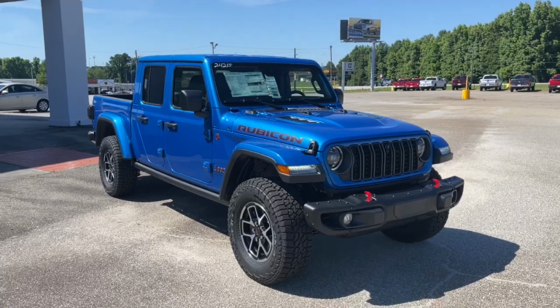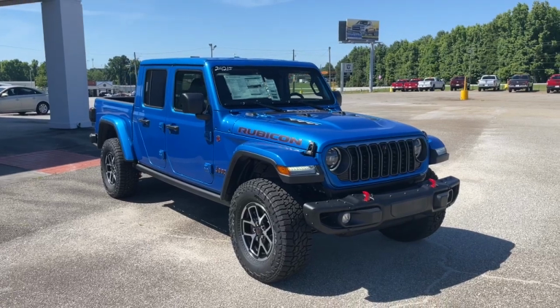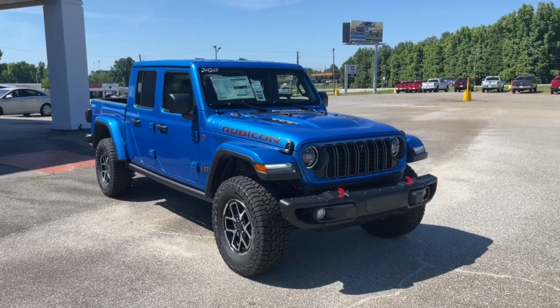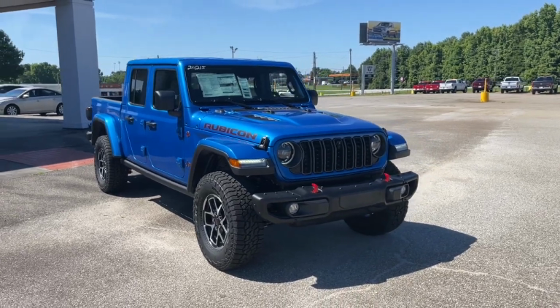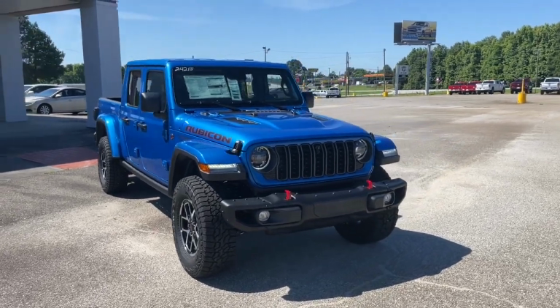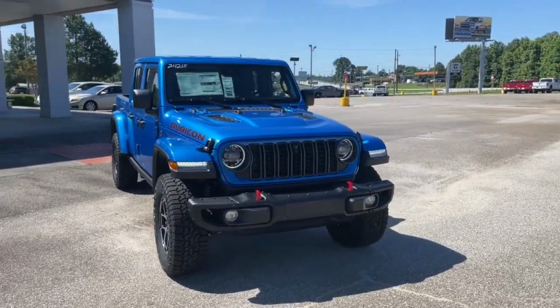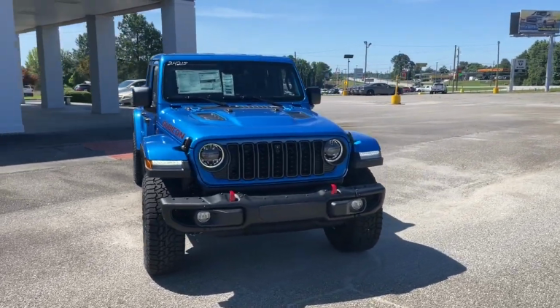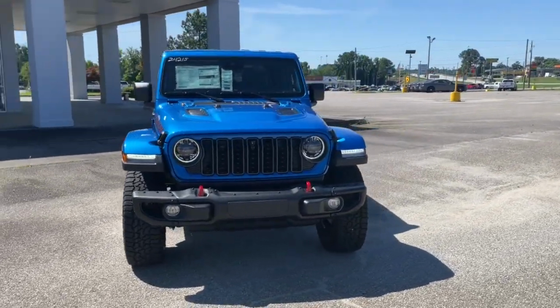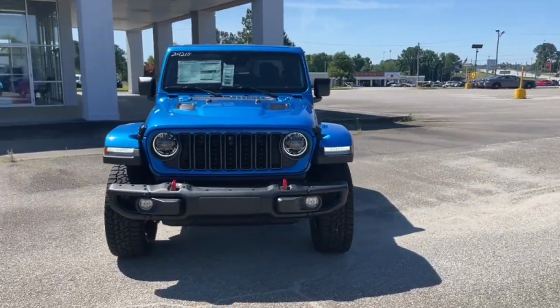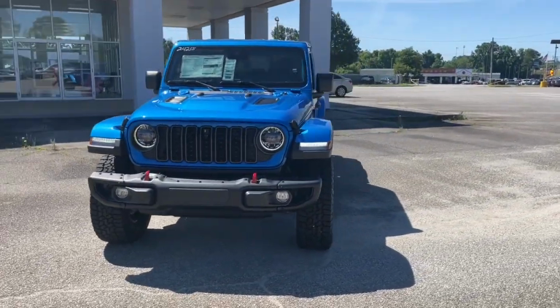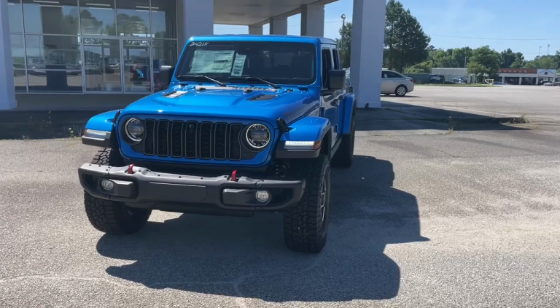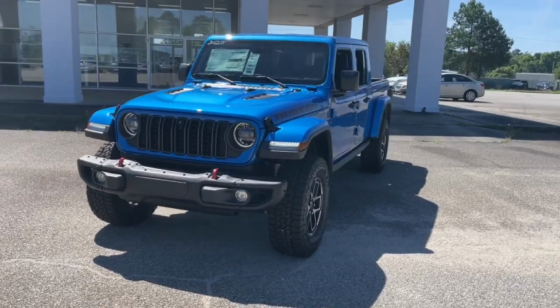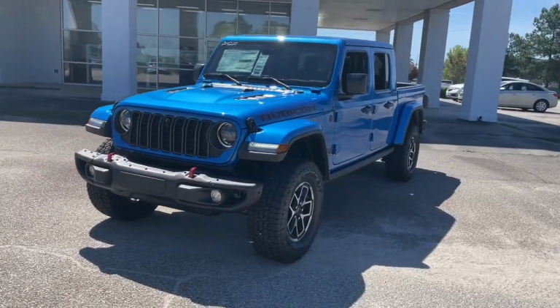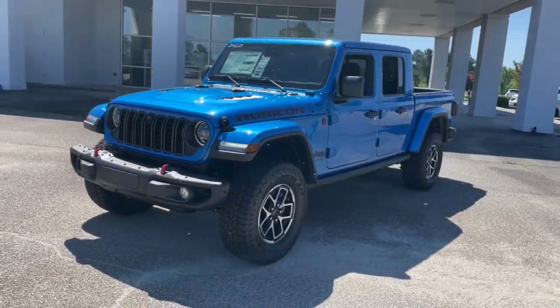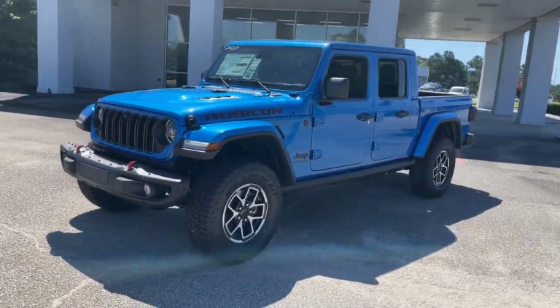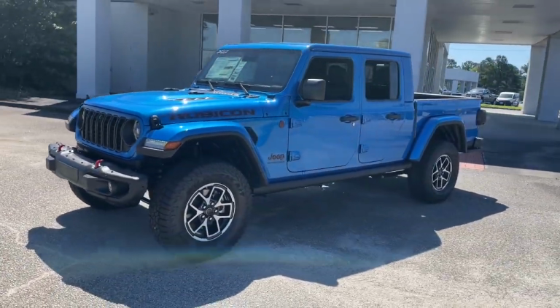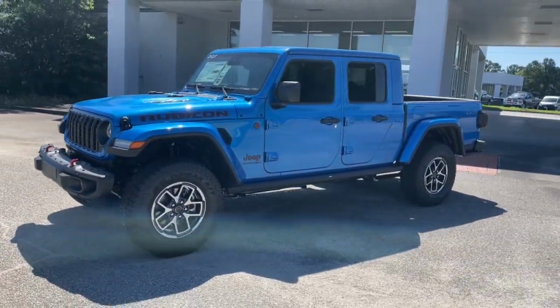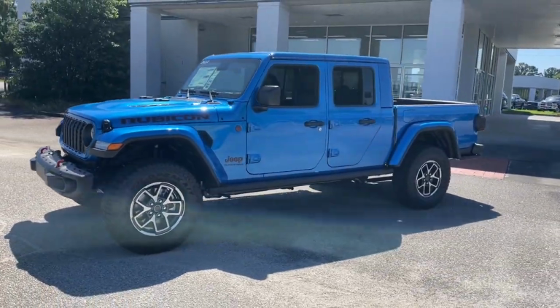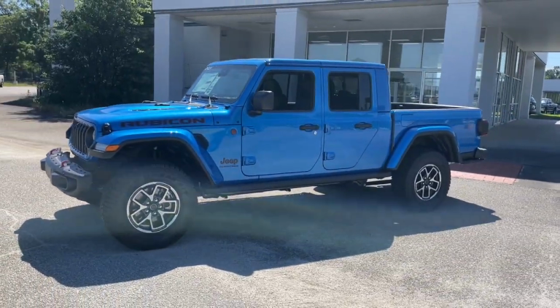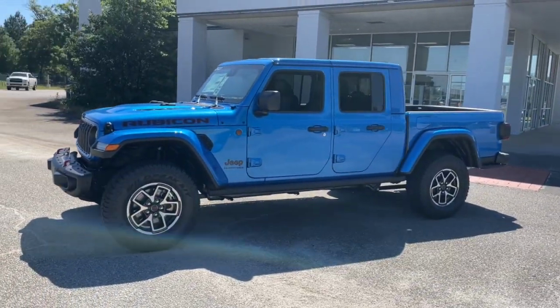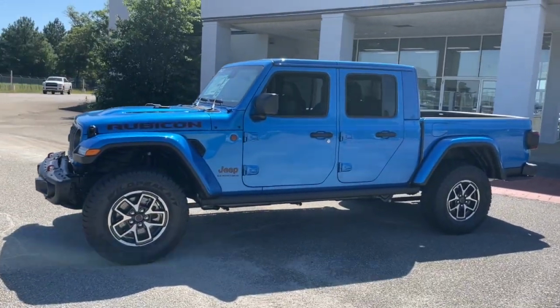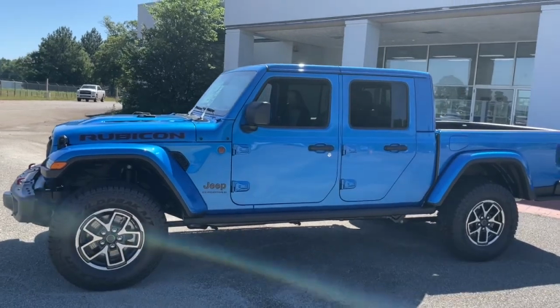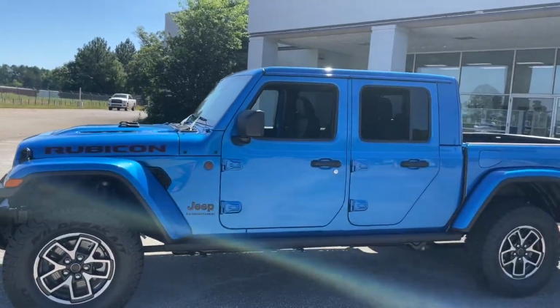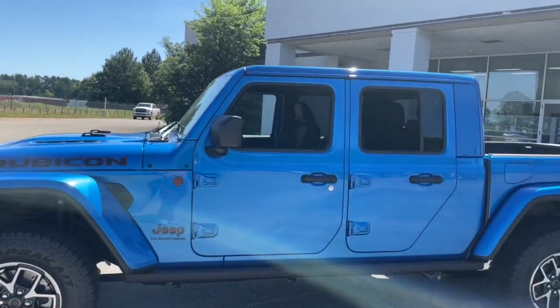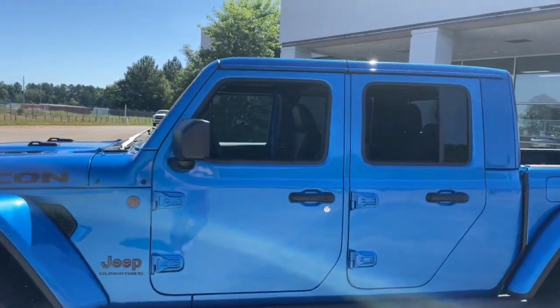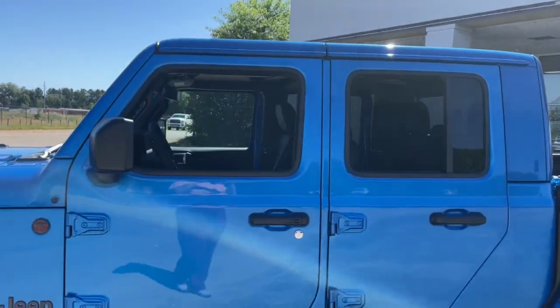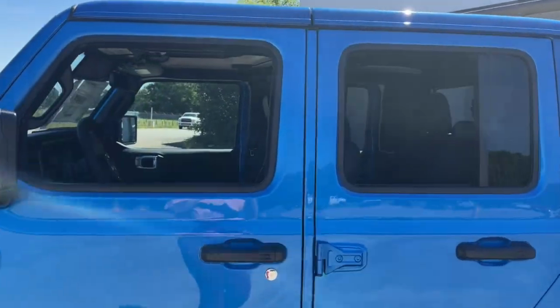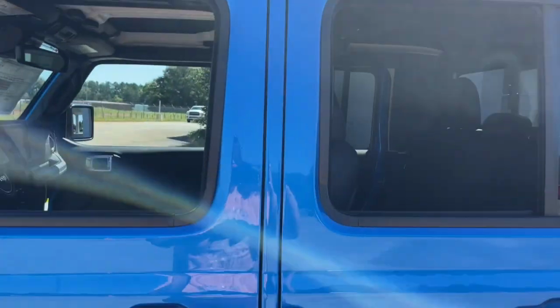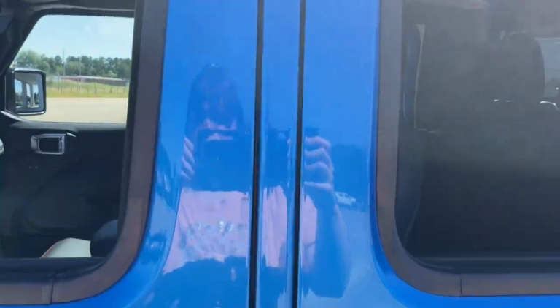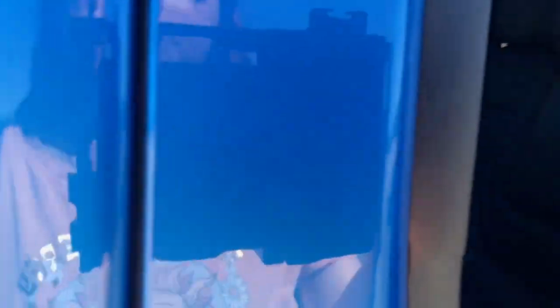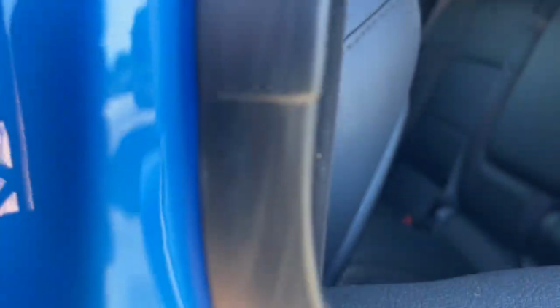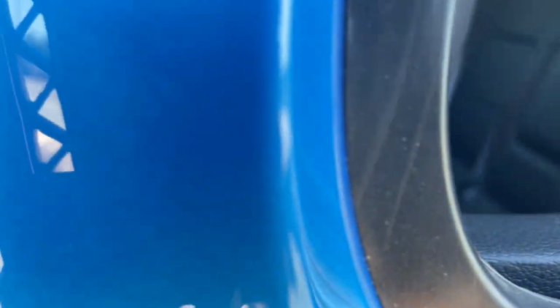You will be amazed by this 2024 Jeep Gladiator. Here's an off-roader's dream come true, the Gladiator. This uniquely designed mid-size pickup delivers rugged versatility, modern comfort, and classic upright styling.